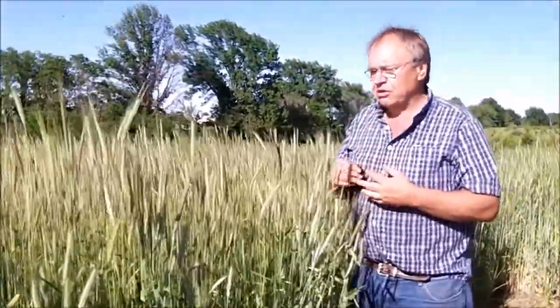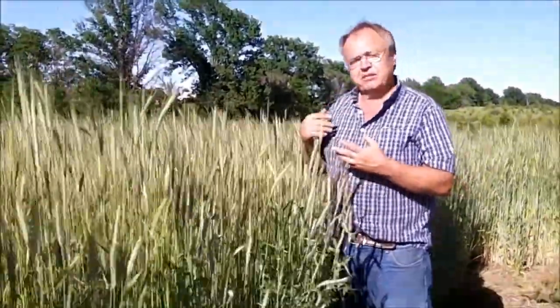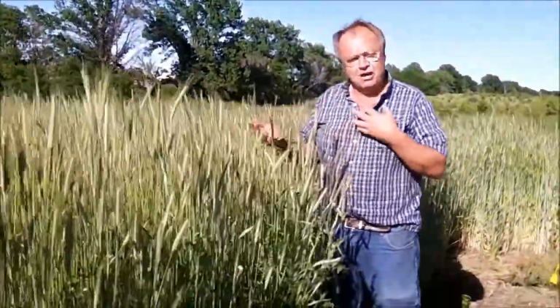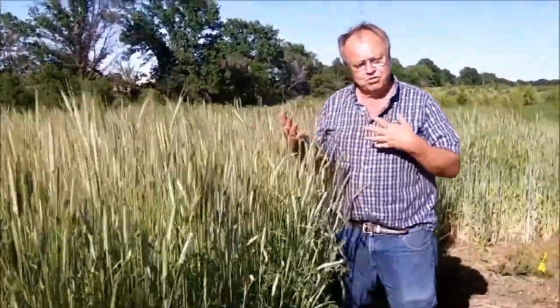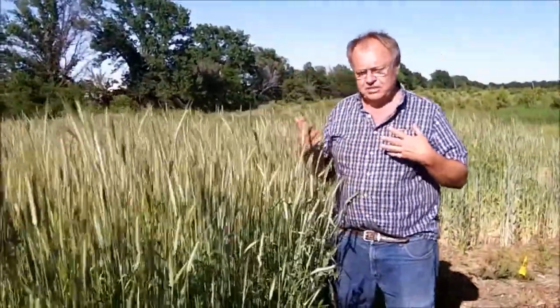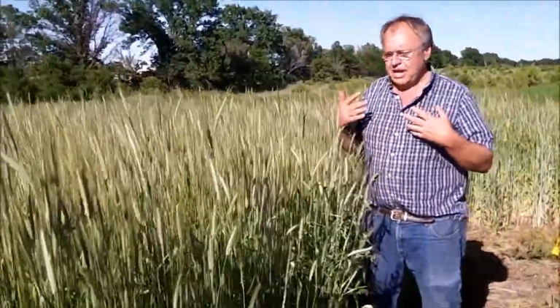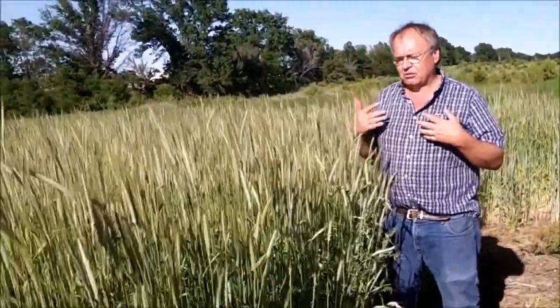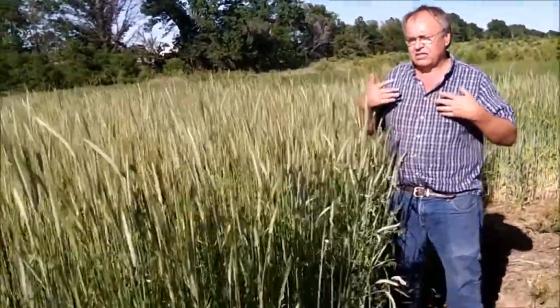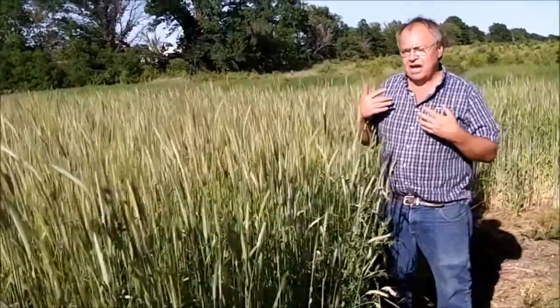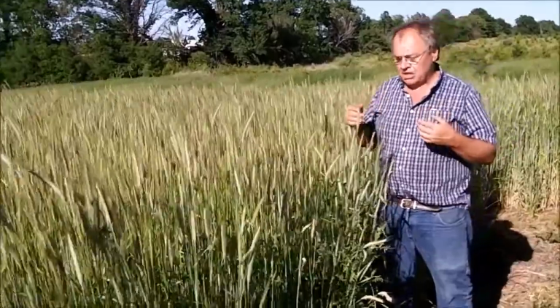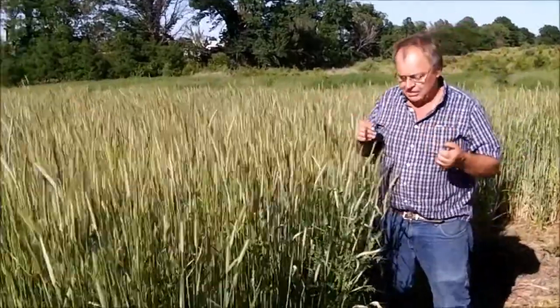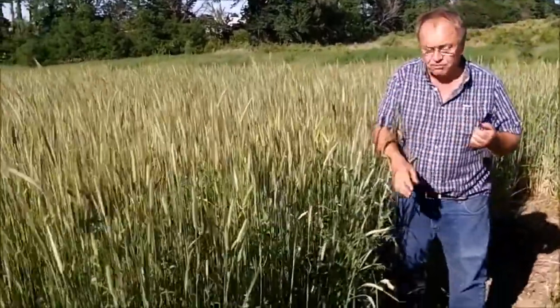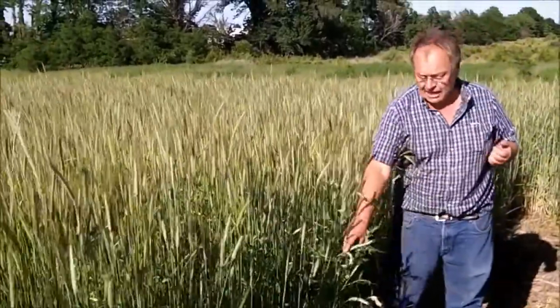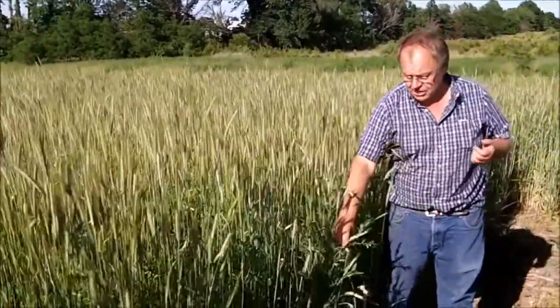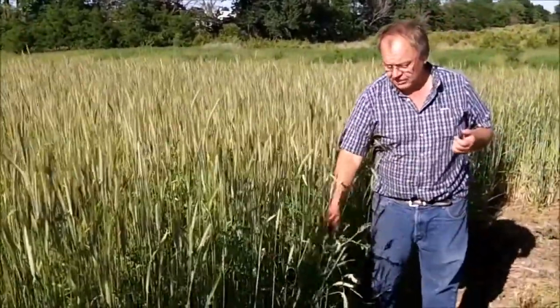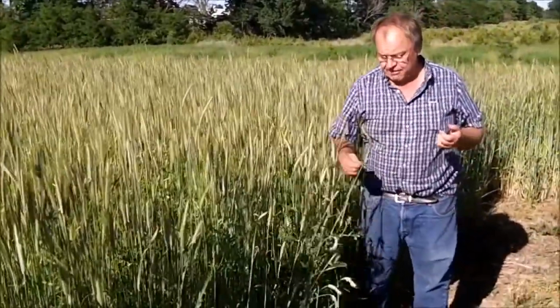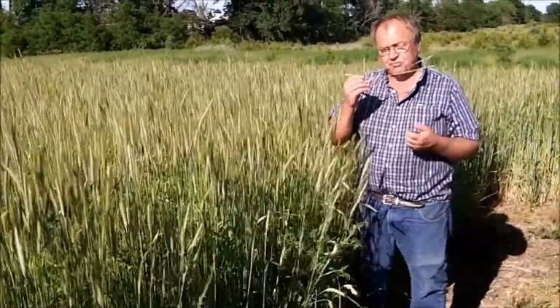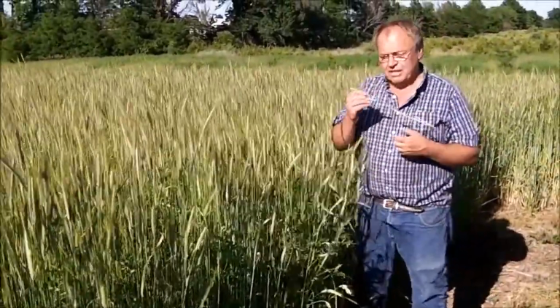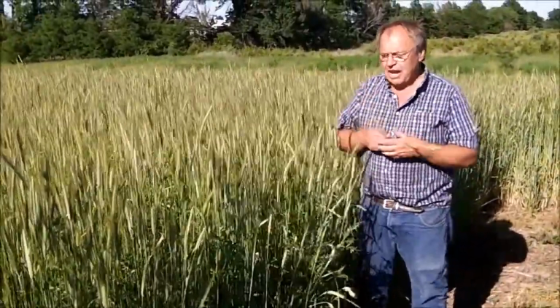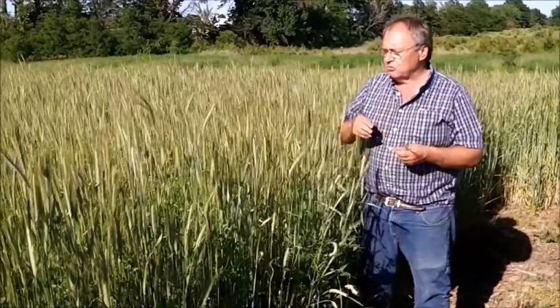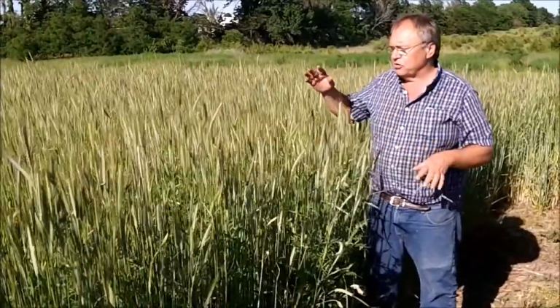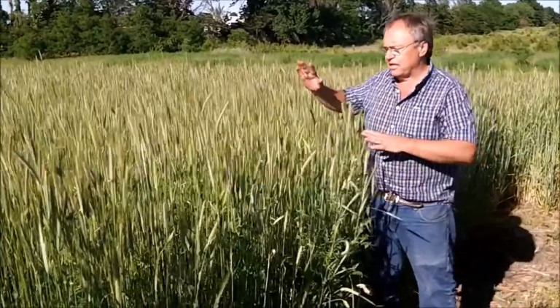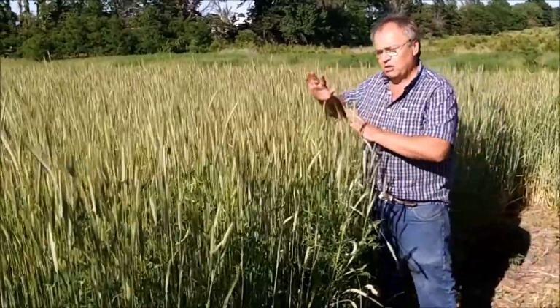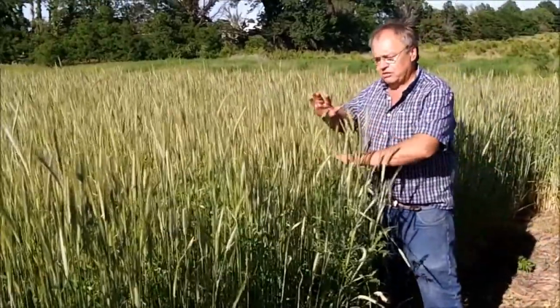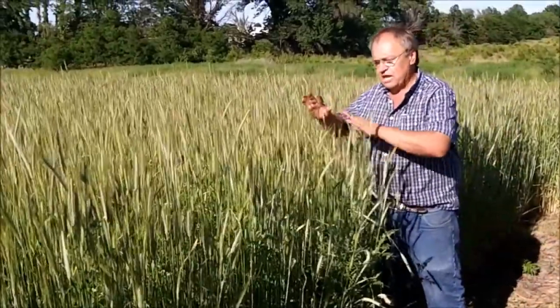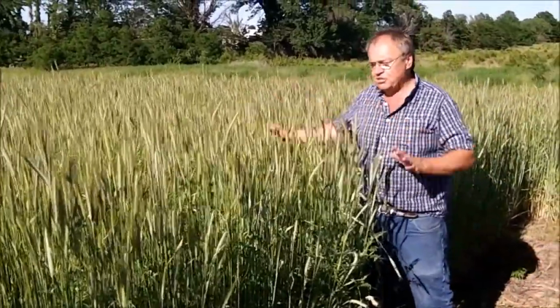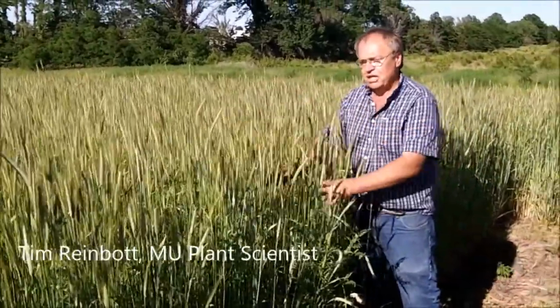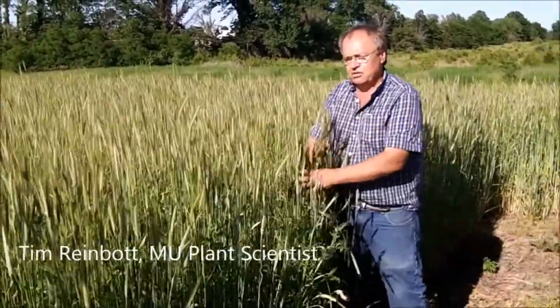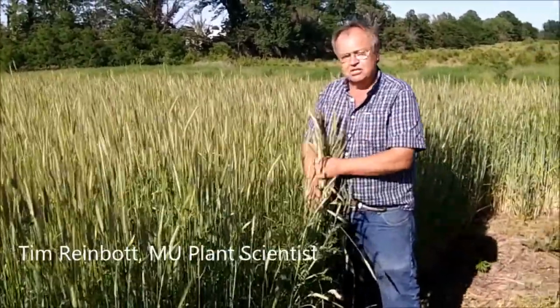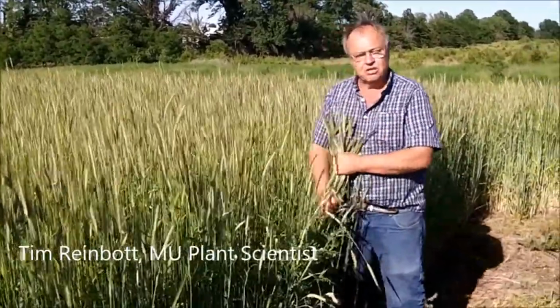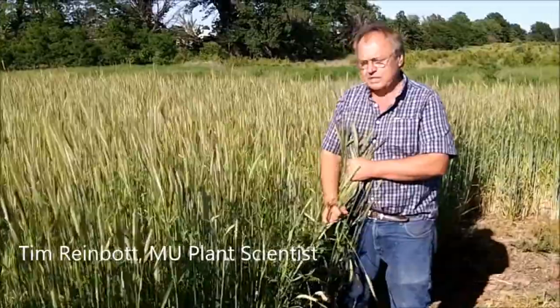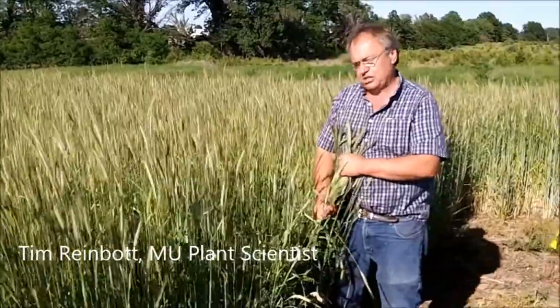We'll come back with different compost treatments, and that will determine how much nitrogen the hairy vetch is providing. We'll also look at how much this cover crop is going to reduce weed competition under no-till conditions.